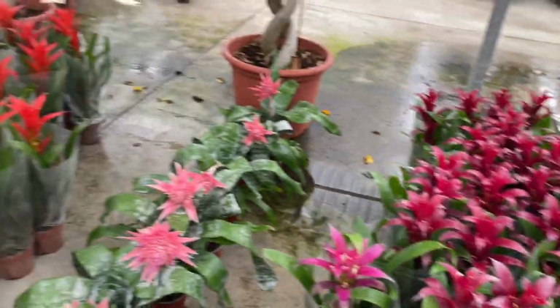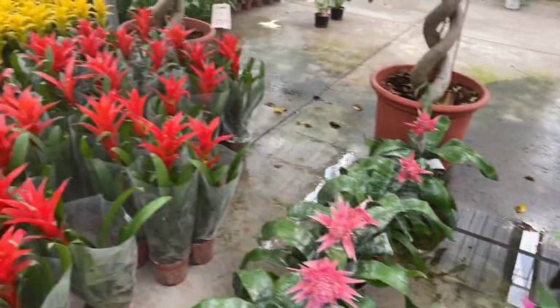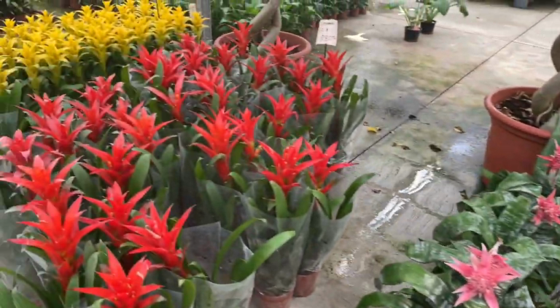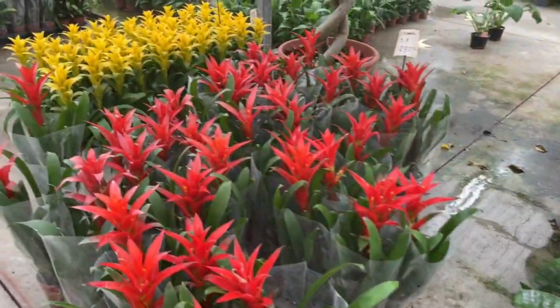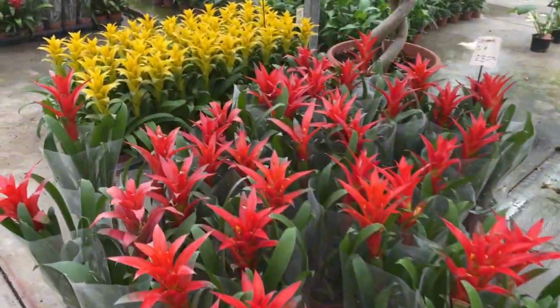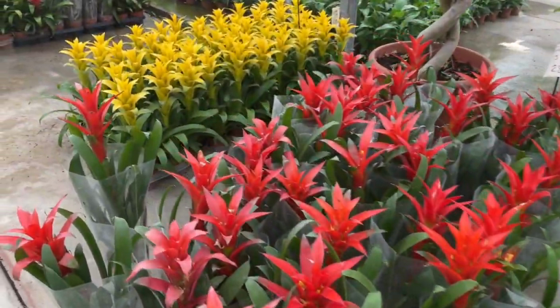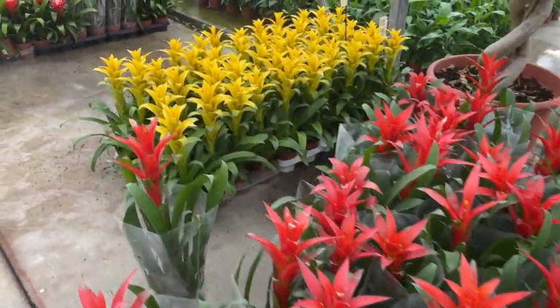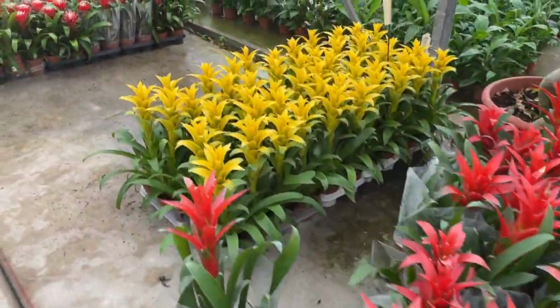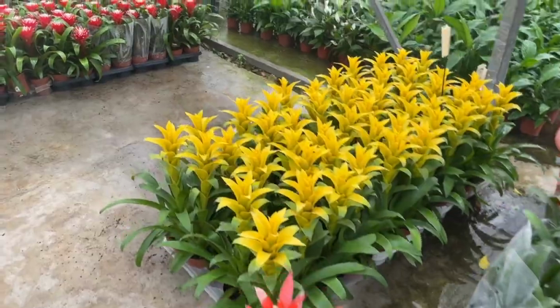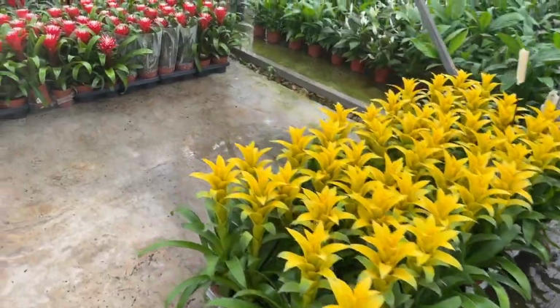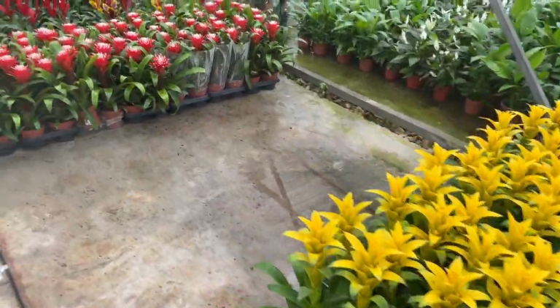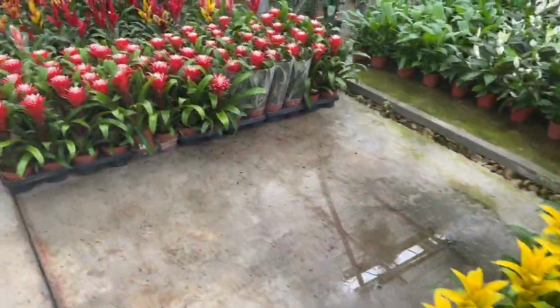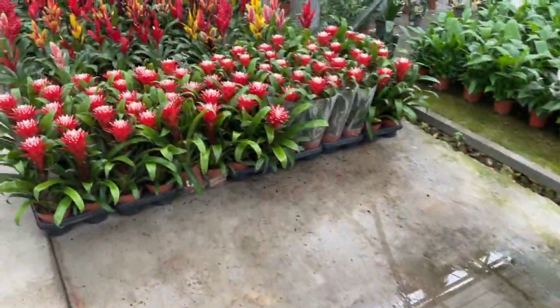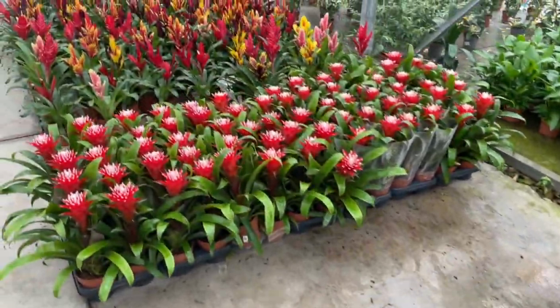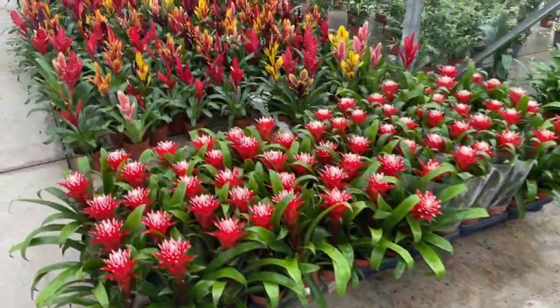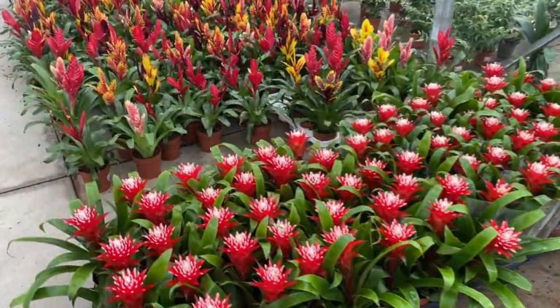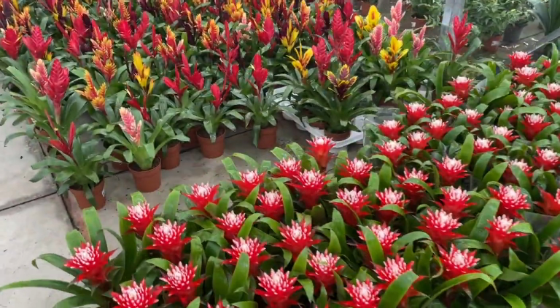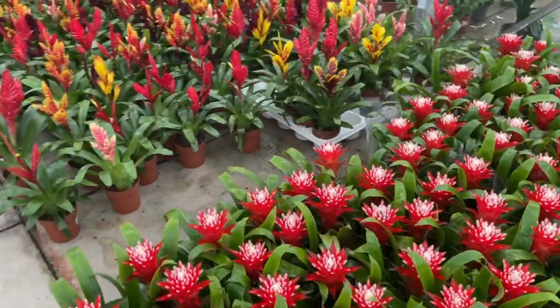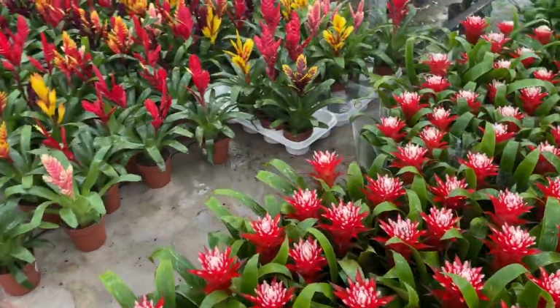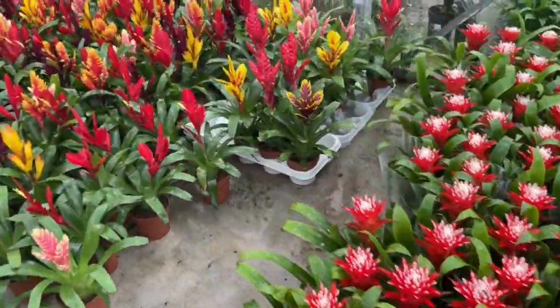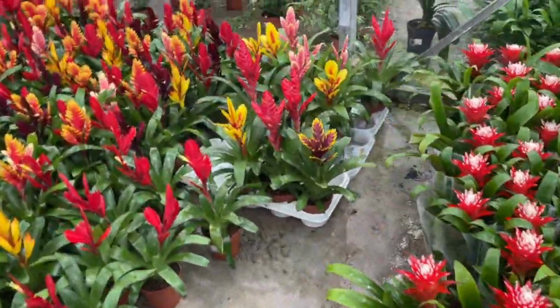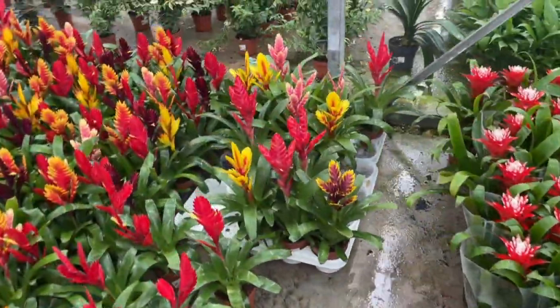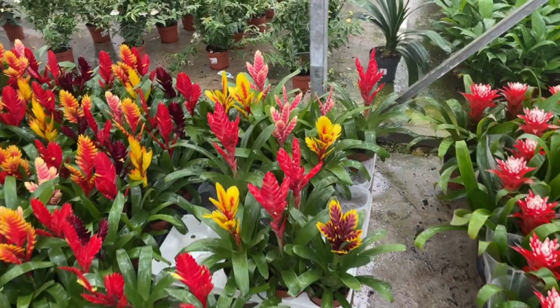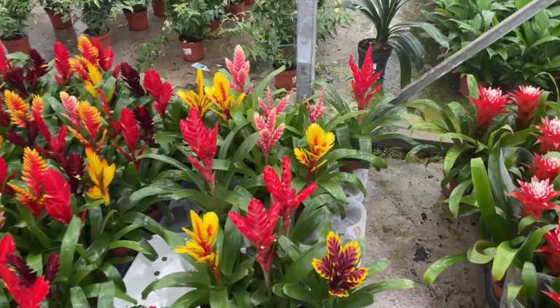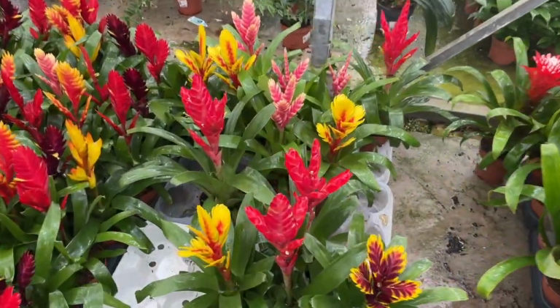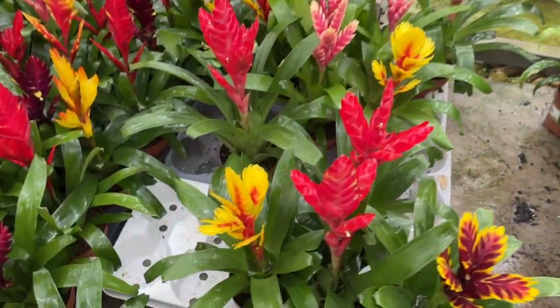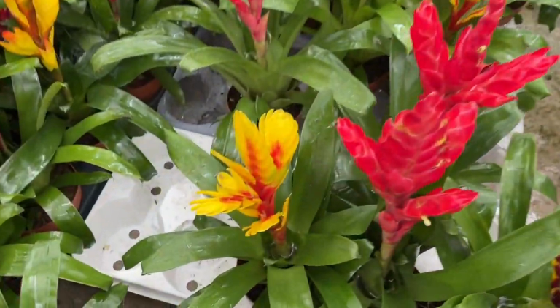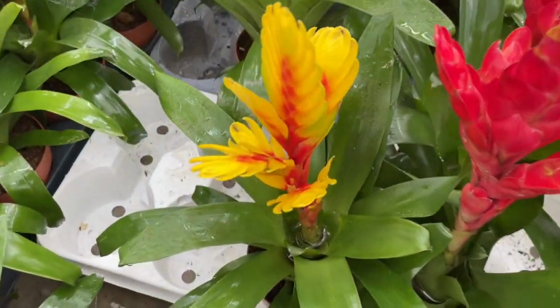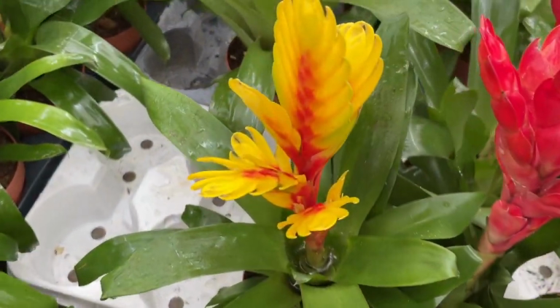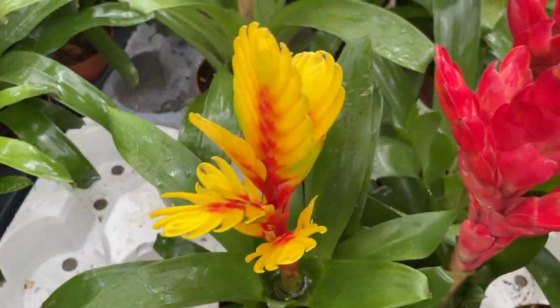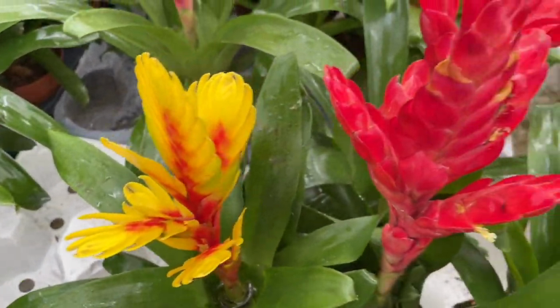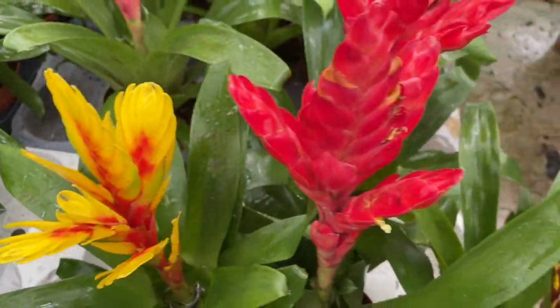If the bromeliad has produced healthy pups you may want to separate and repot the pups and dispose of the rotting mother plant. Potting mixes formulated specifically for bromeliads can be purchased.